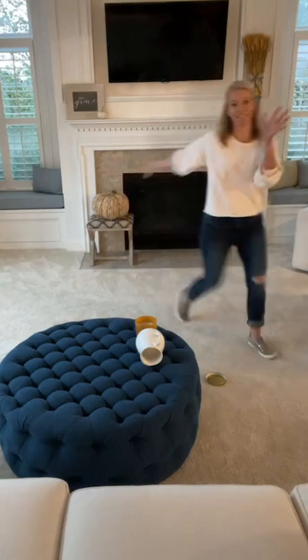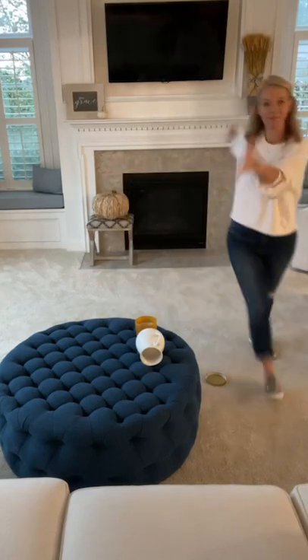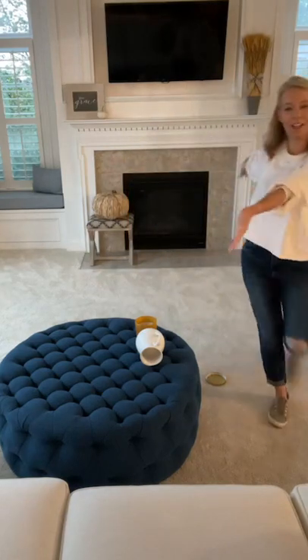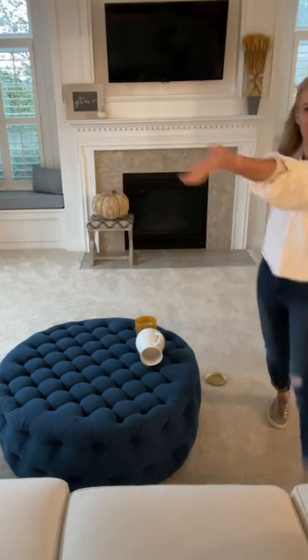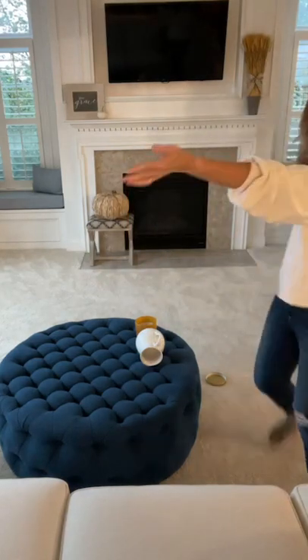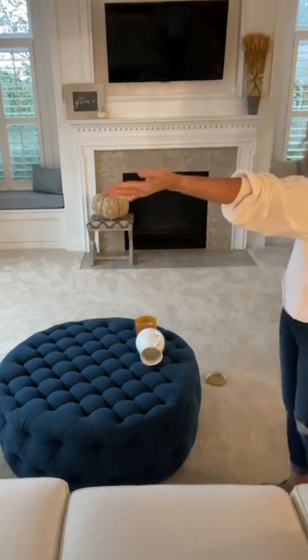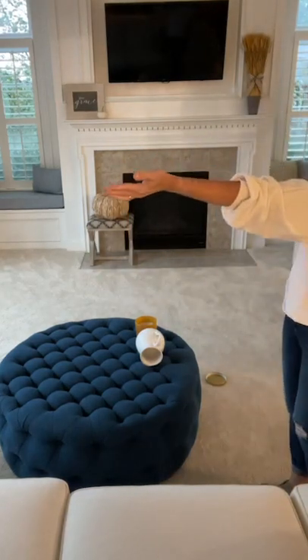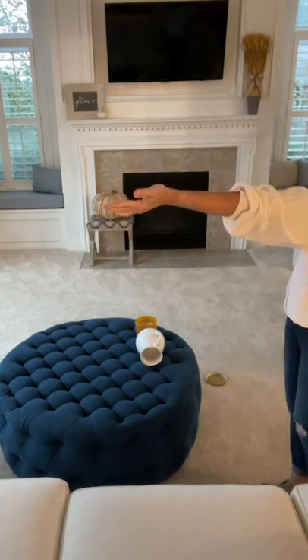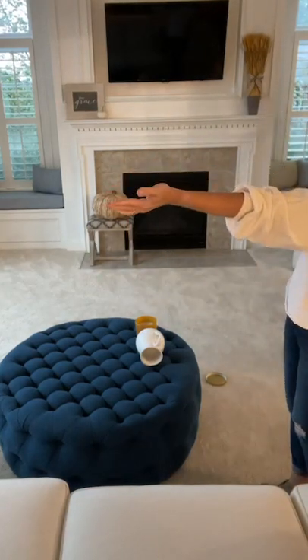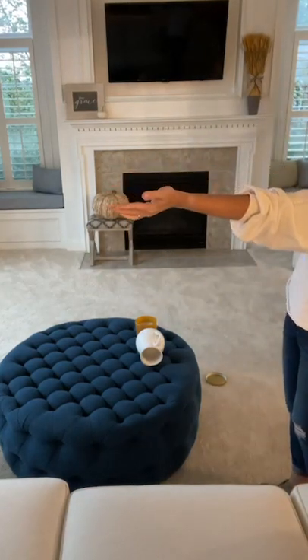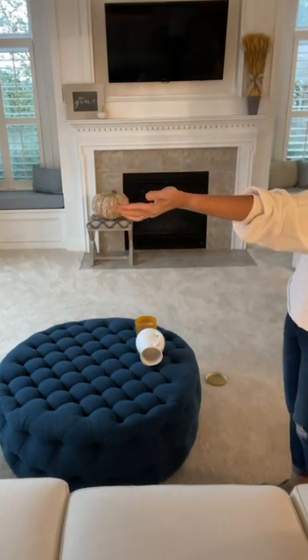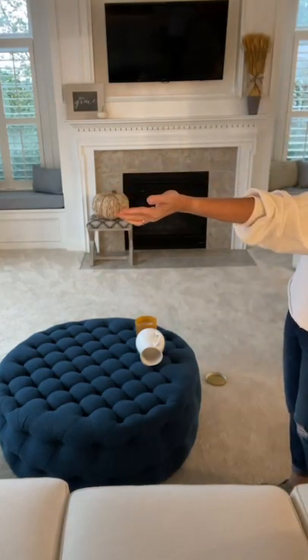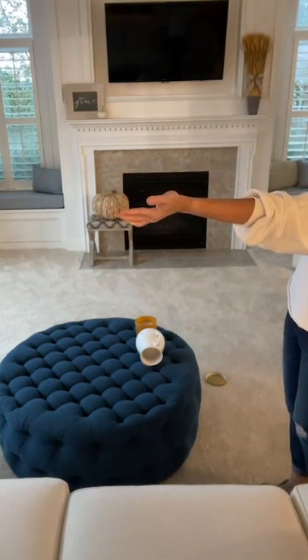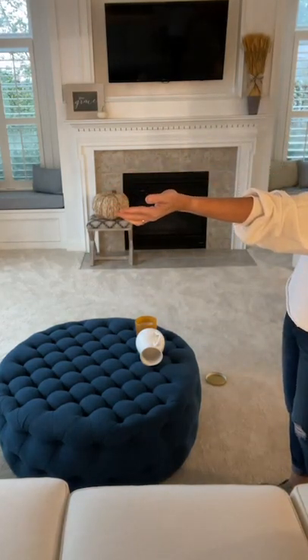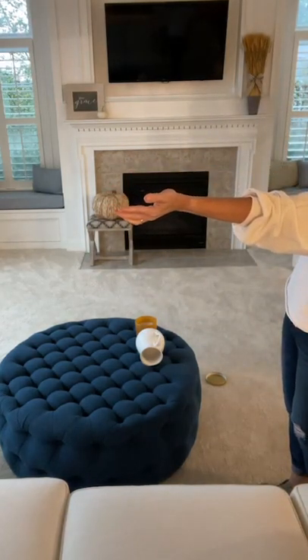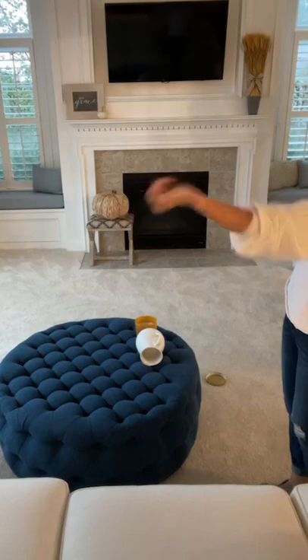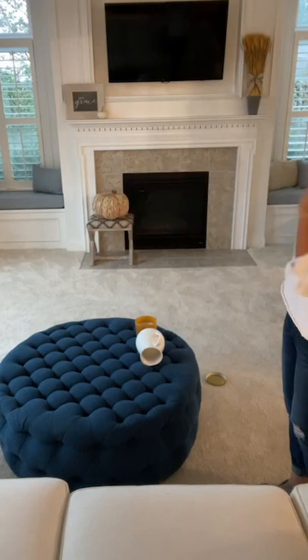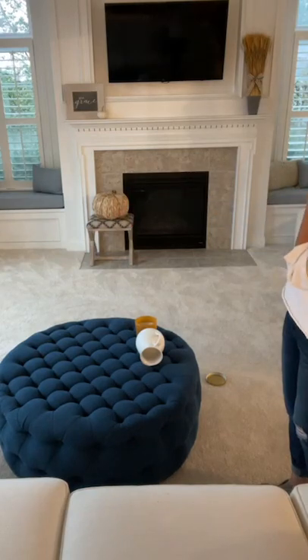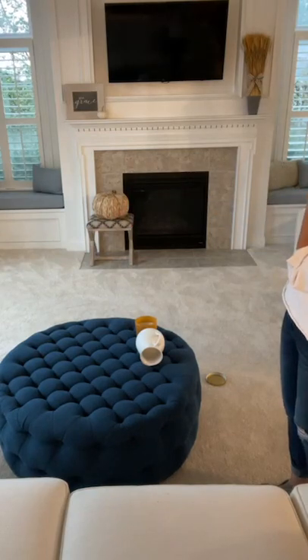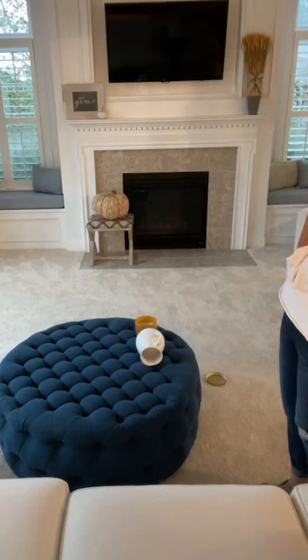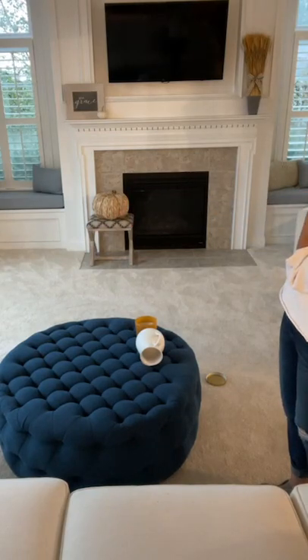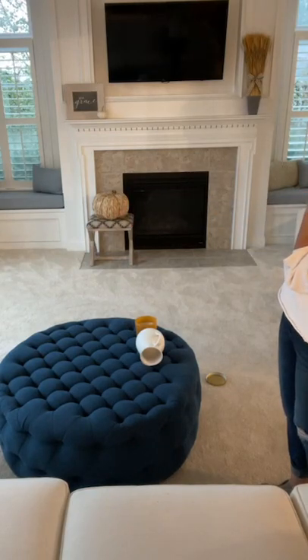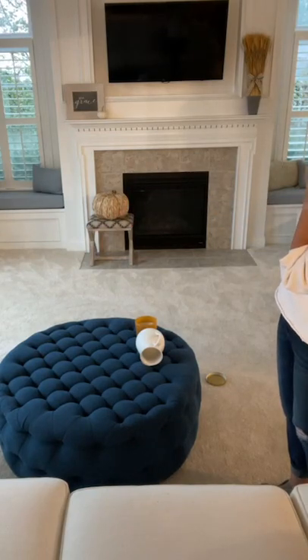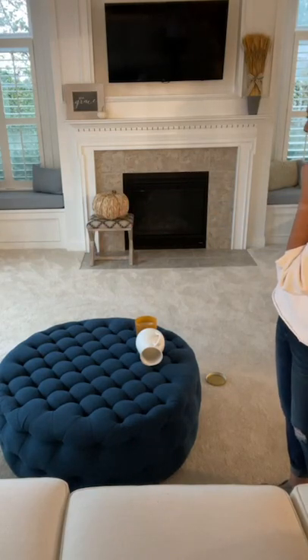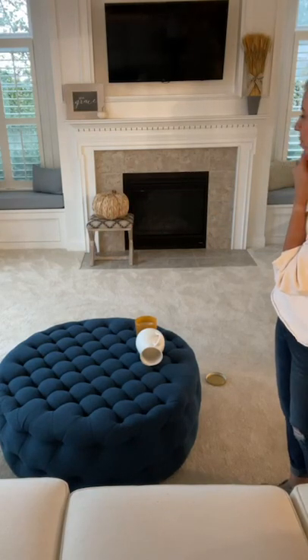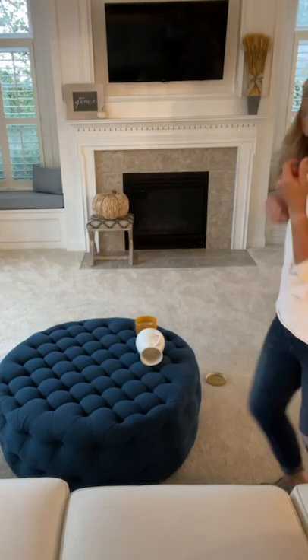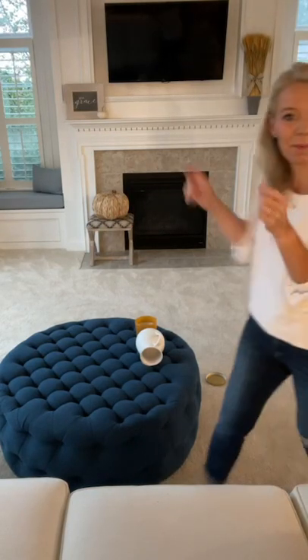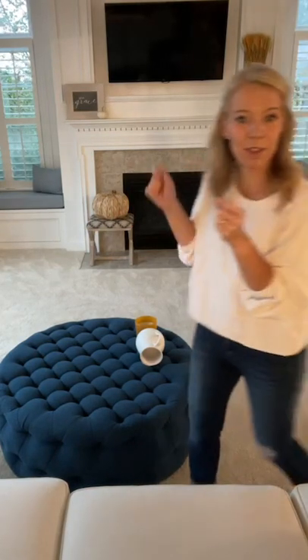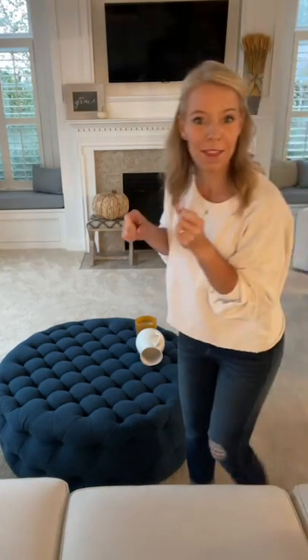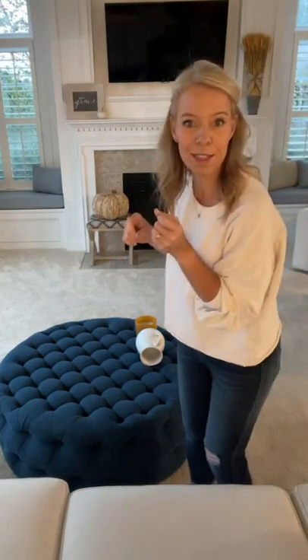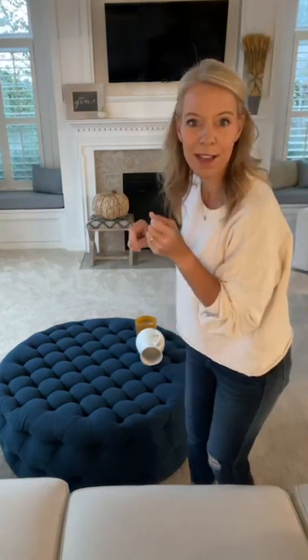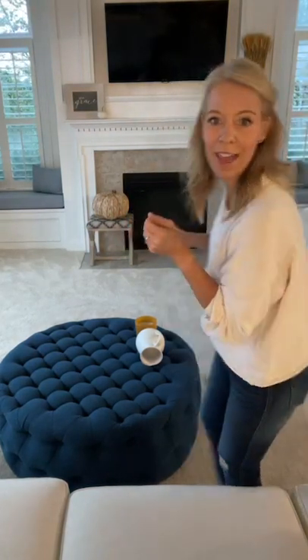I'm going to take this sign and this little white pumpkin — y'all know I love pumpkins — and put them right here. Done! The only thing I bought this year was the fruit, I think I spent $10. And I'm going to go spray them with hairspray since you guys suggested that.